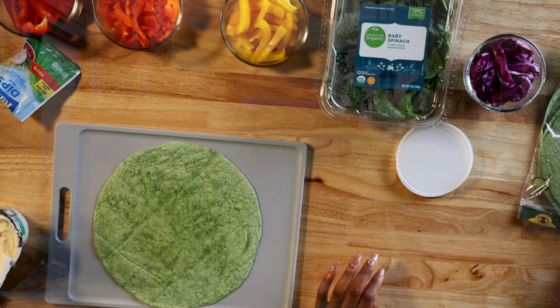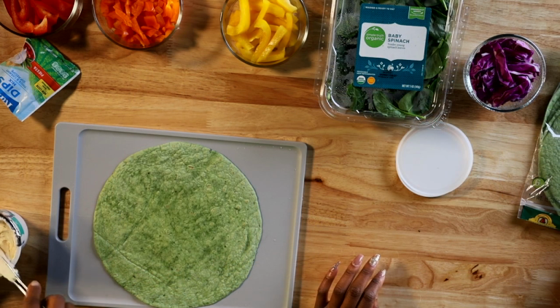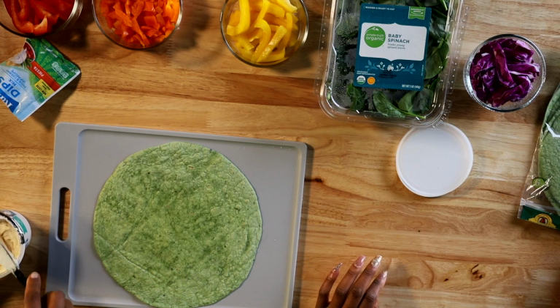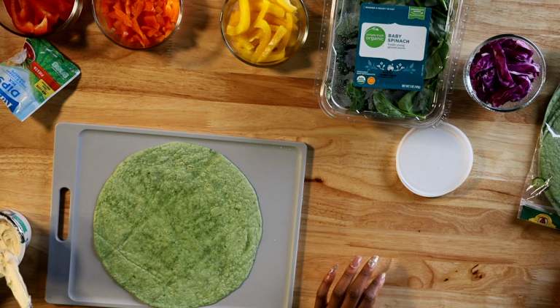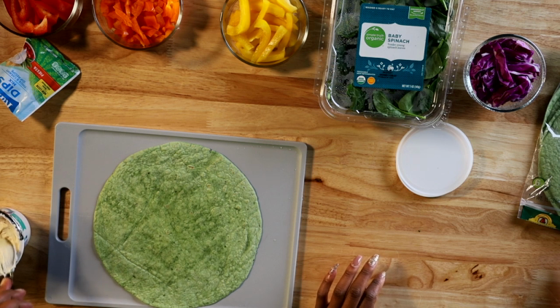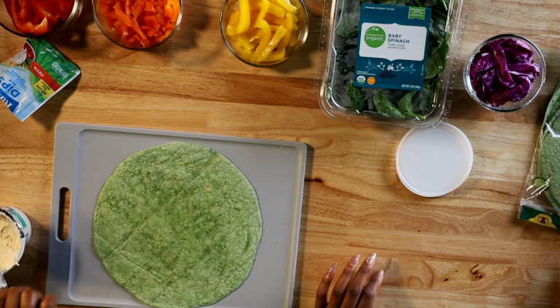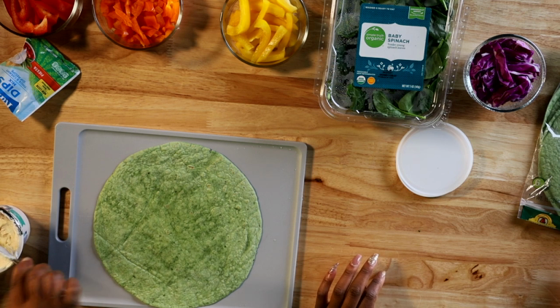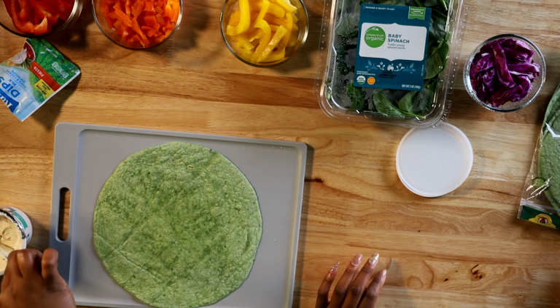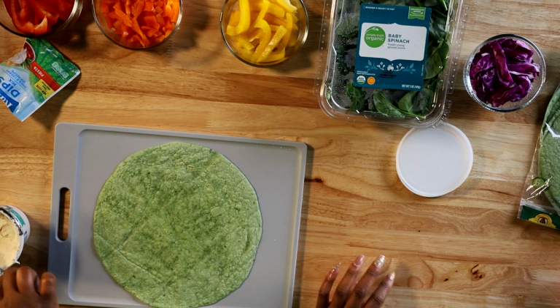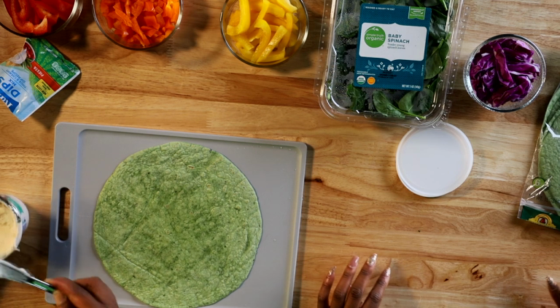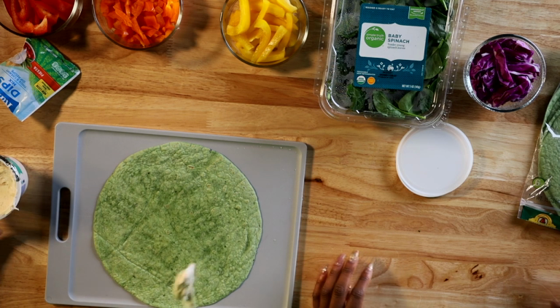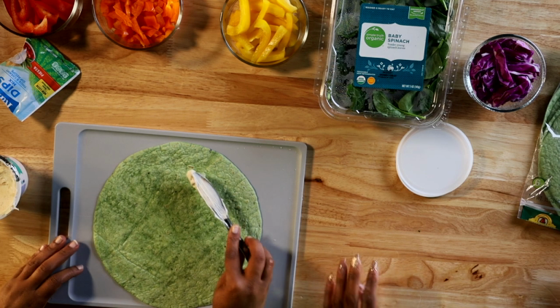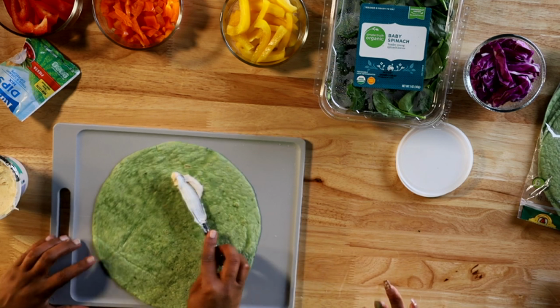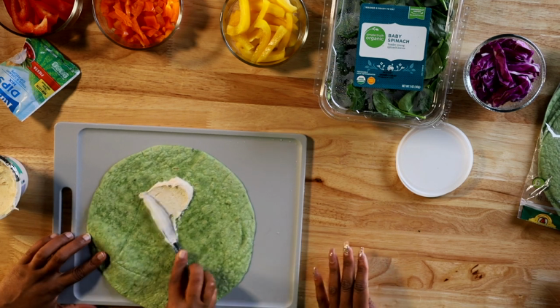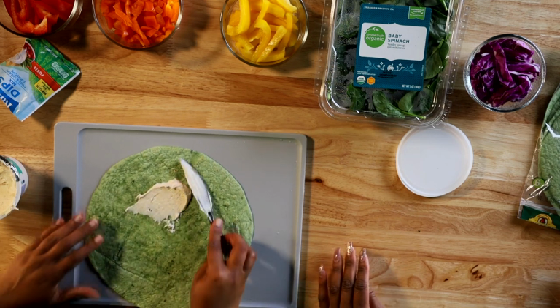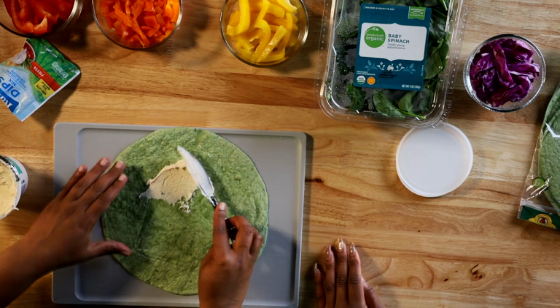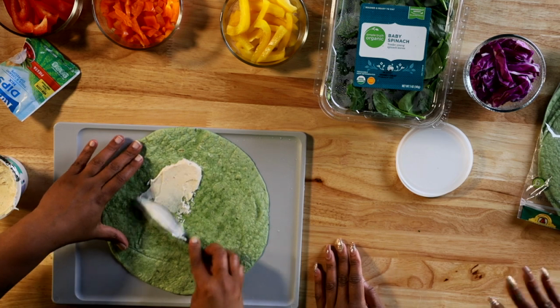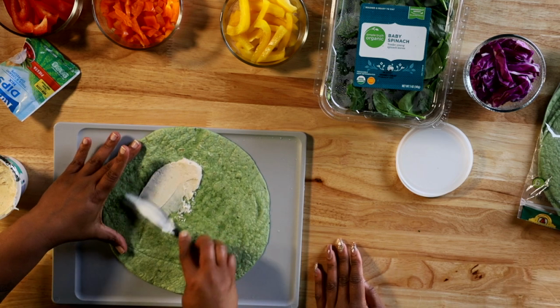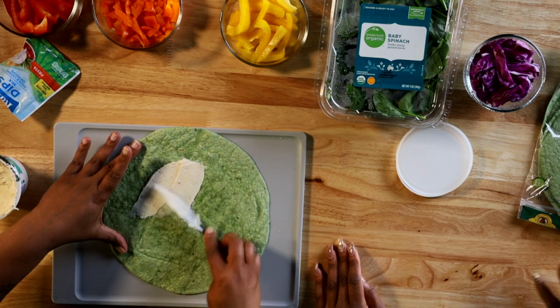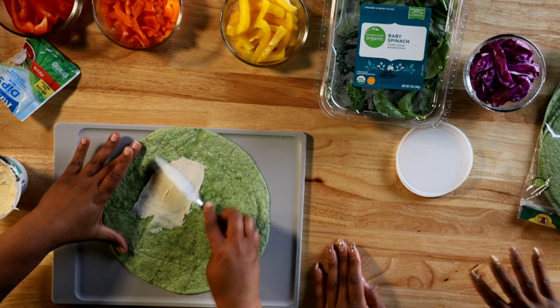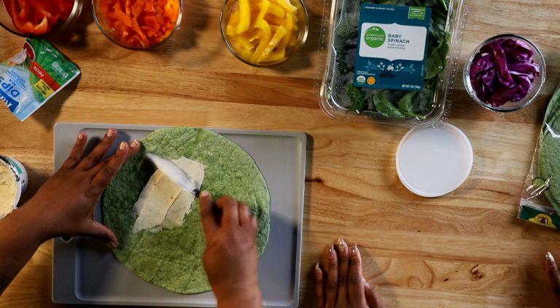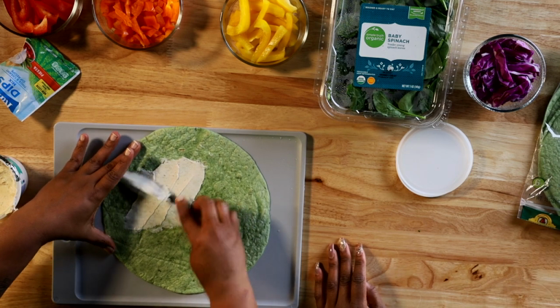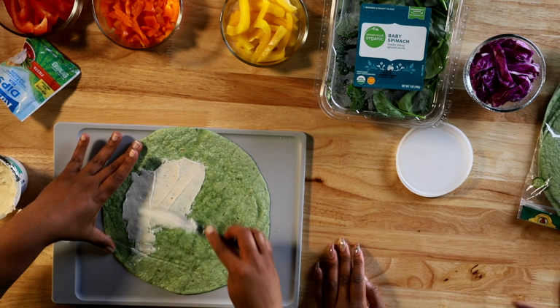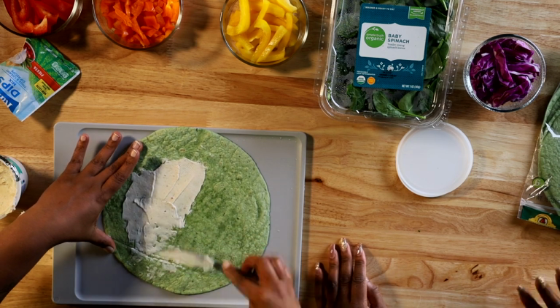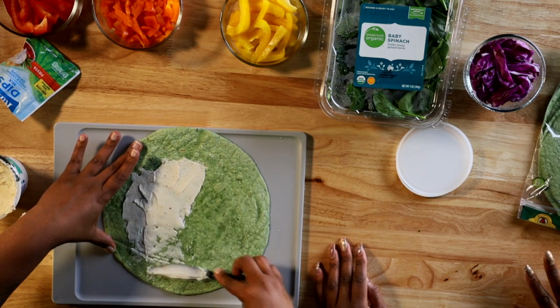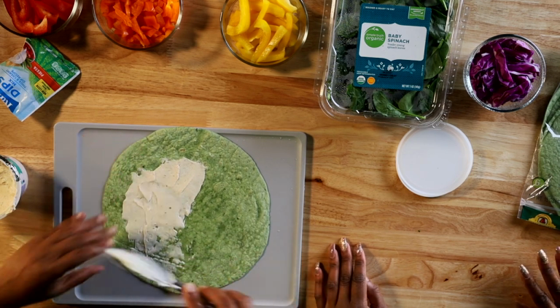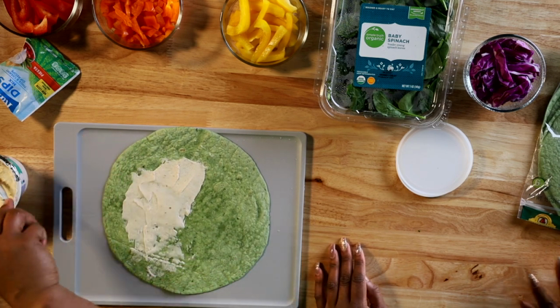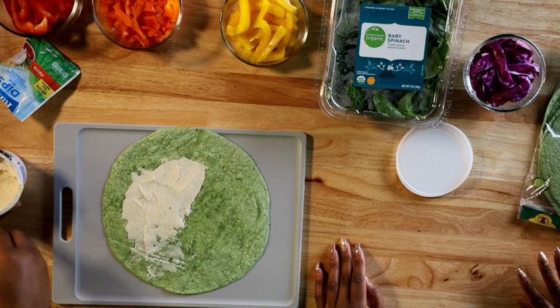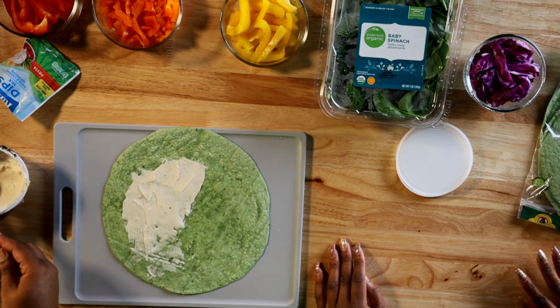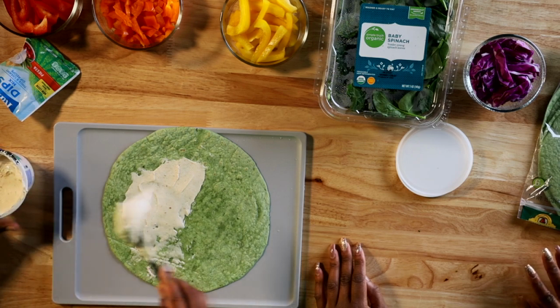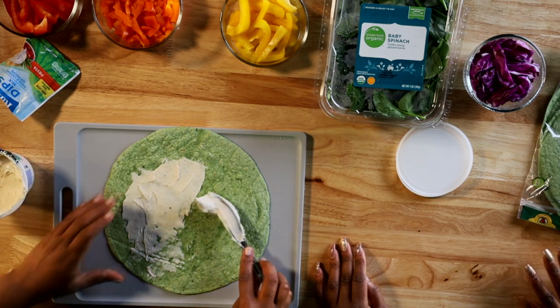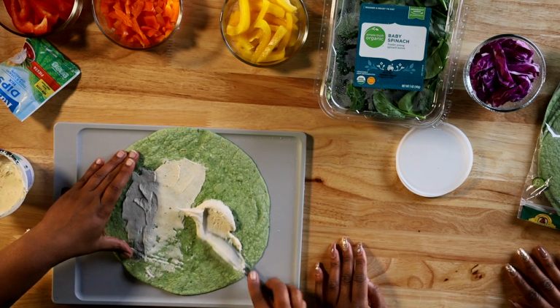So that looks awesome. Now that we have our mixture already mixed up, we're gonna go ahead and spread it on our wrap. We want a nice, kind of thick coating so that our veggies stay in place and we can build our wrap nicely.